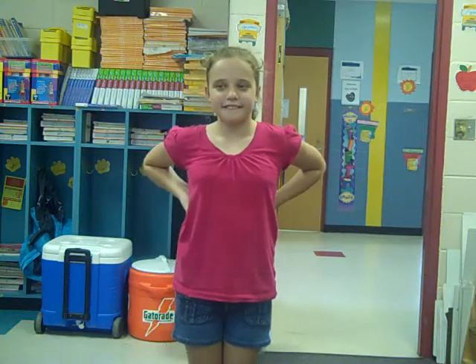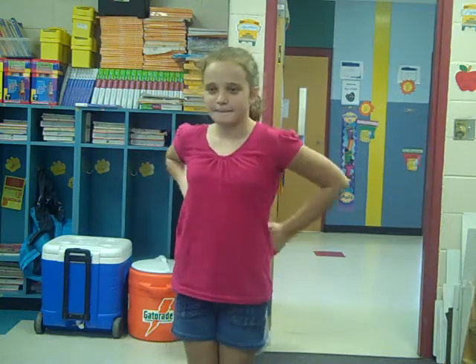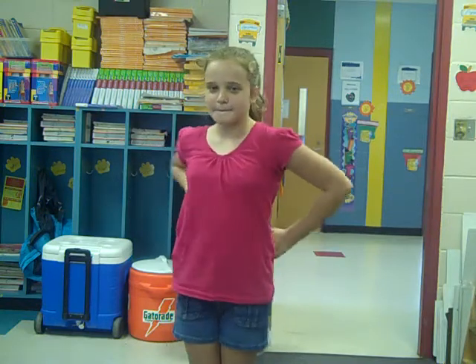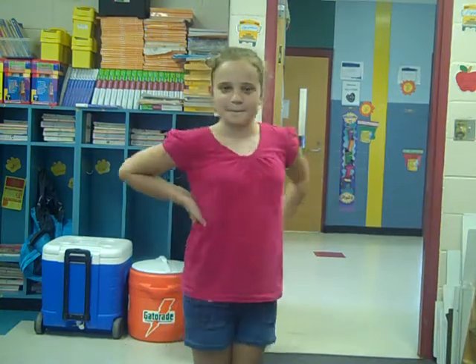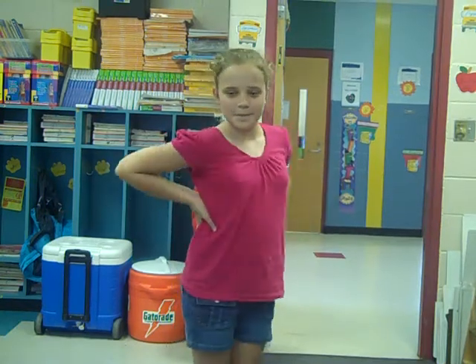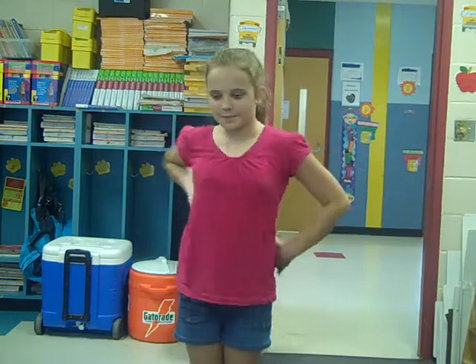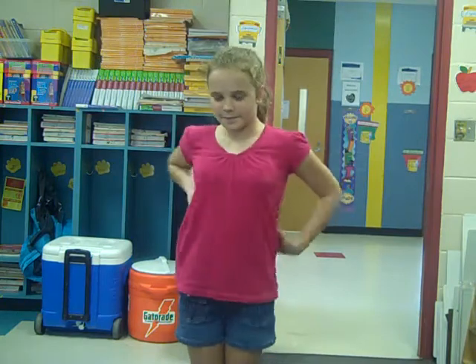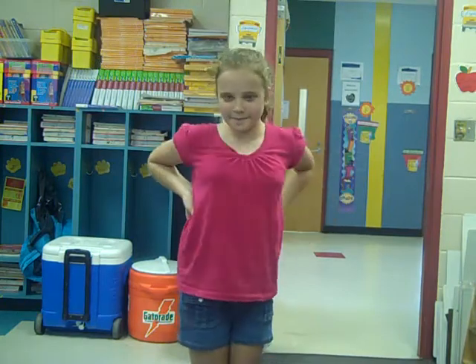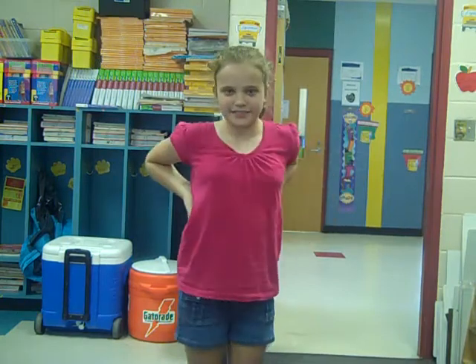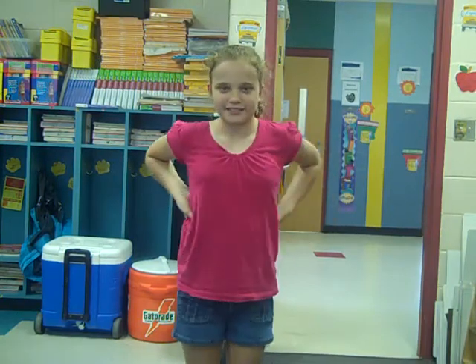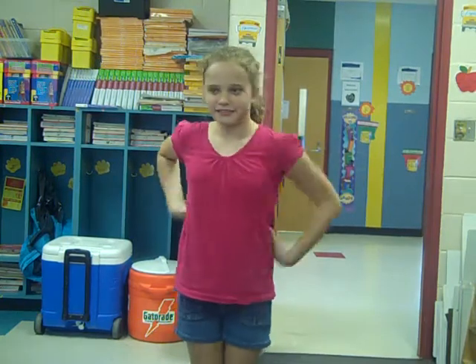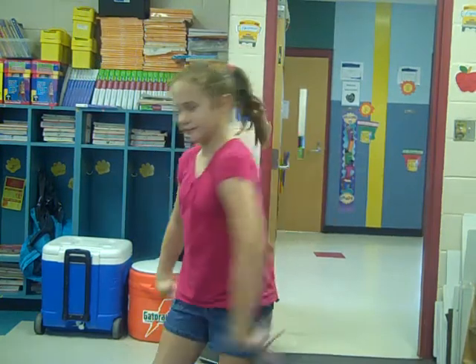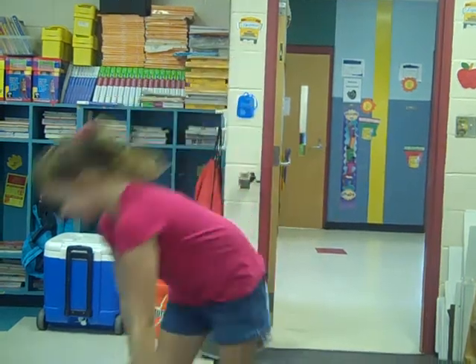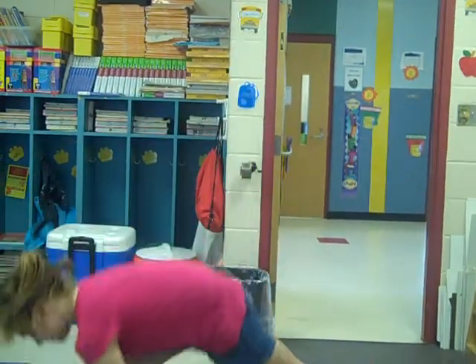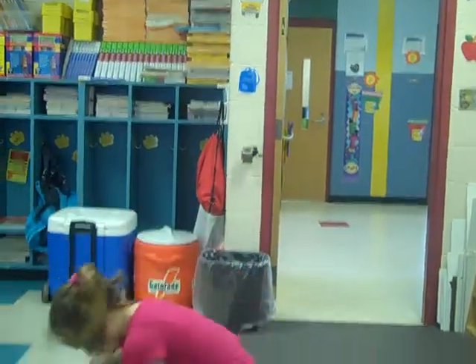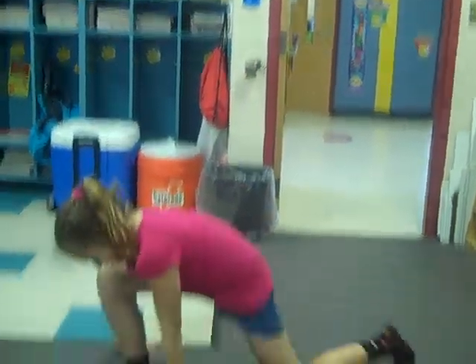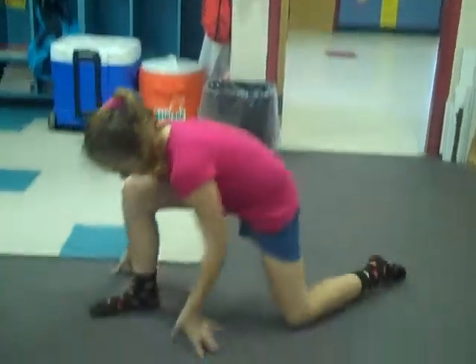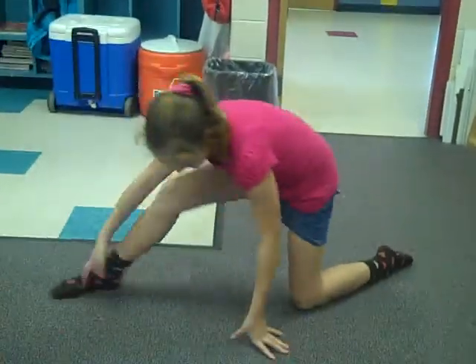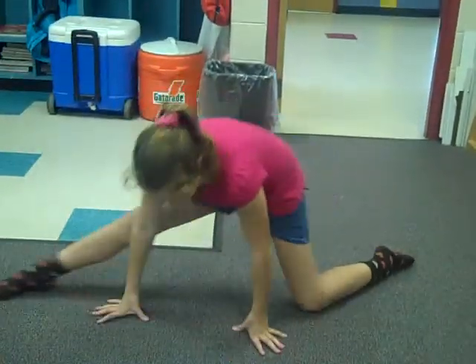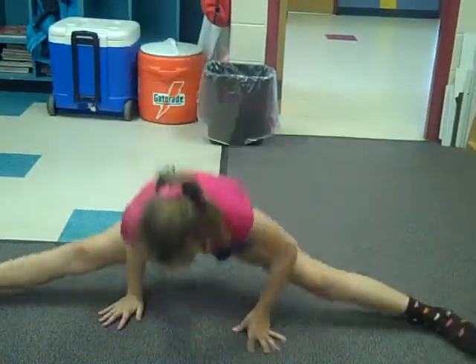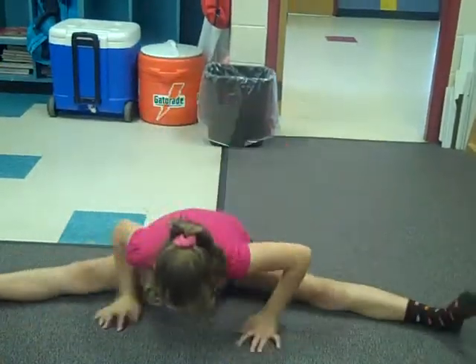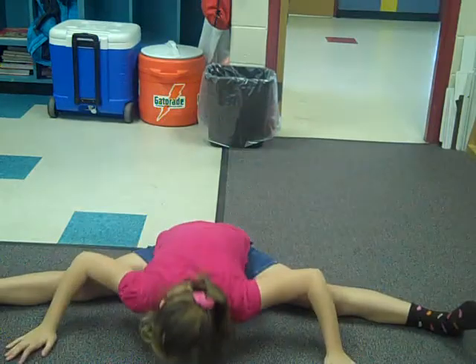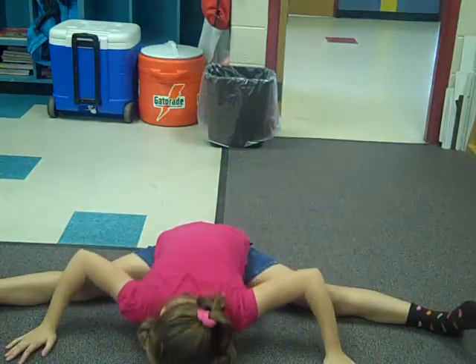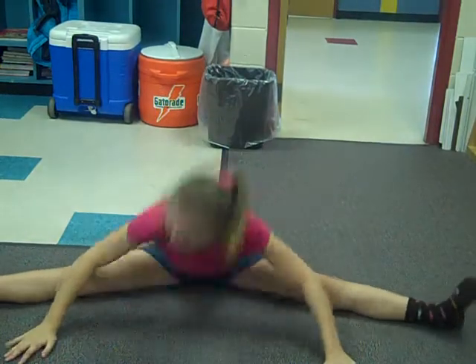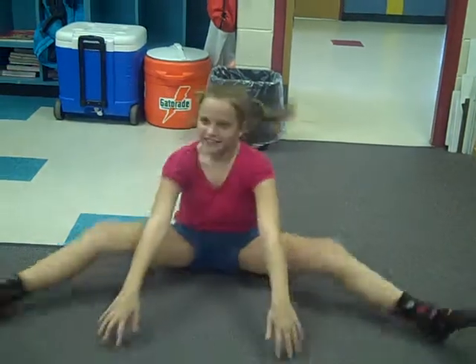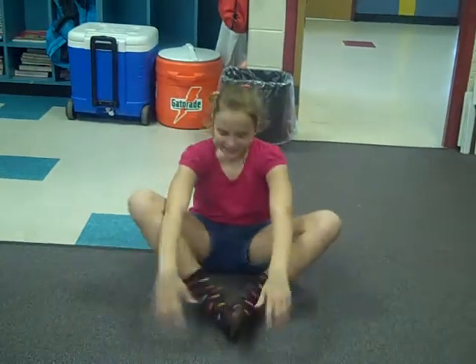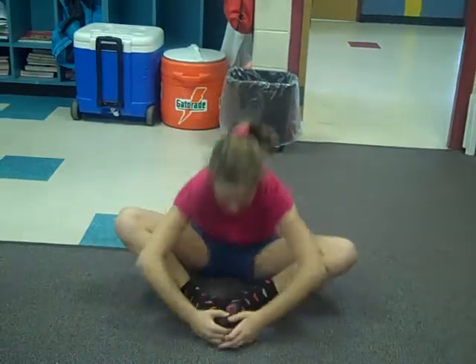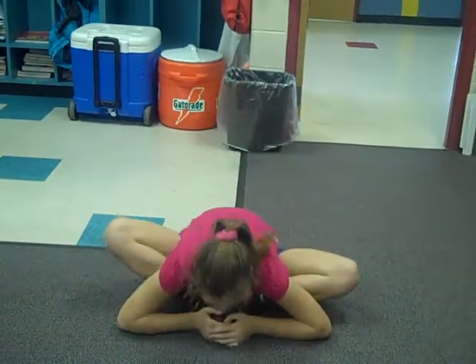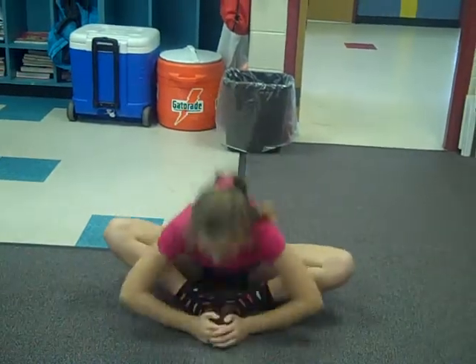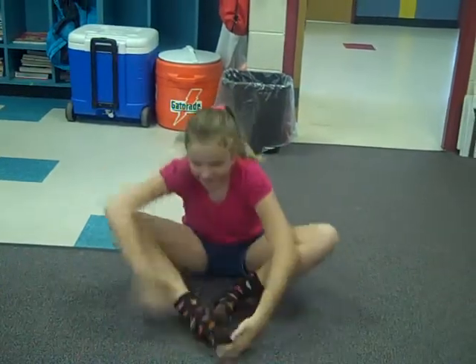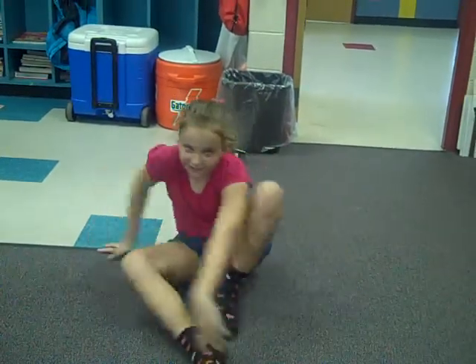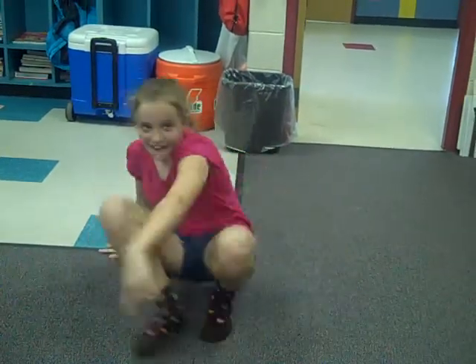First, you need to stretch a lot. Some good stretches are lunges, straddles, butterflies, and heel stretches.